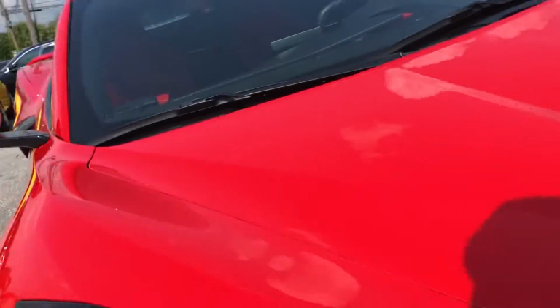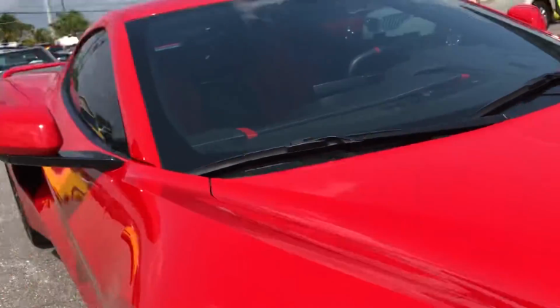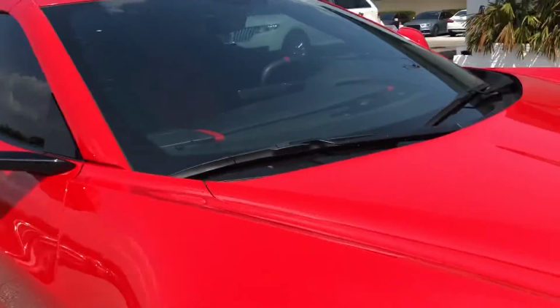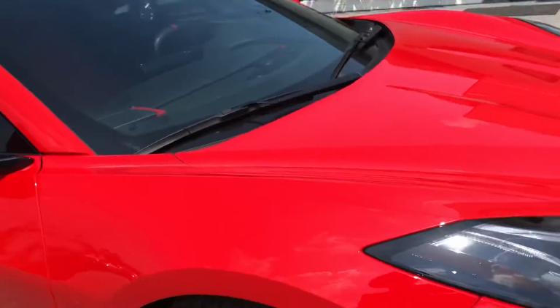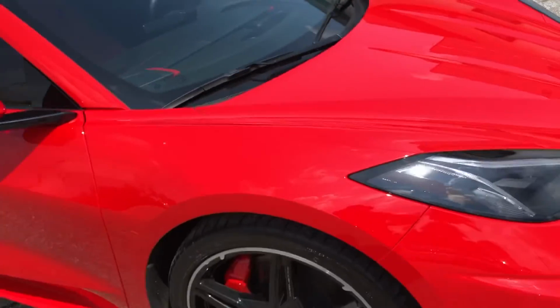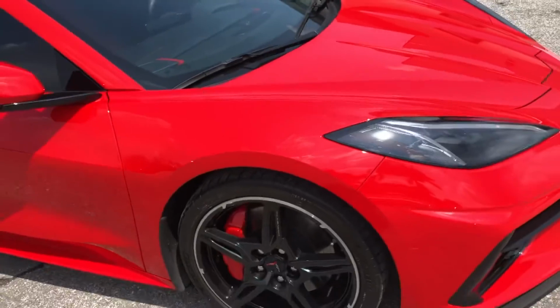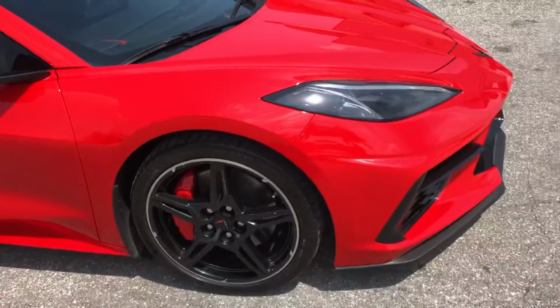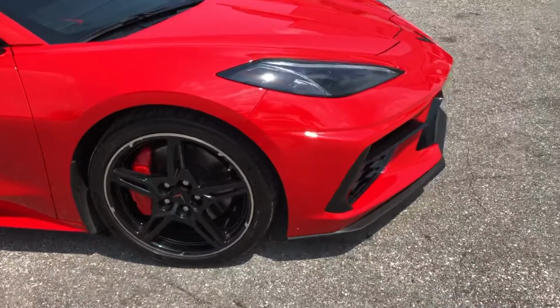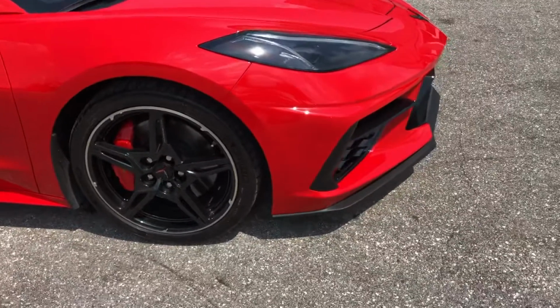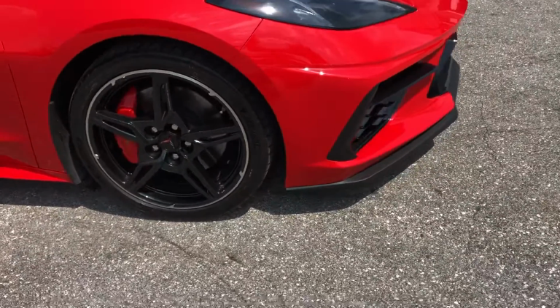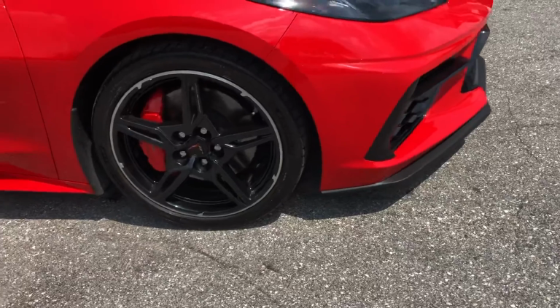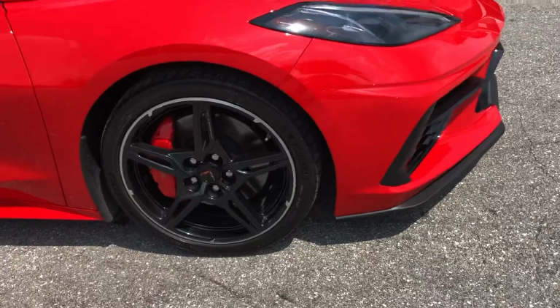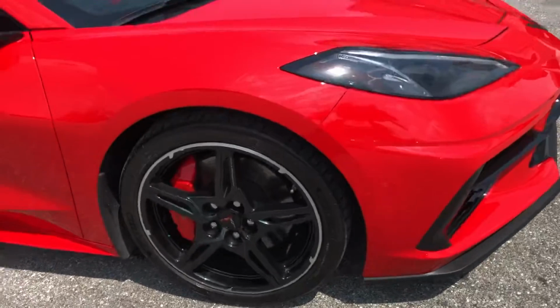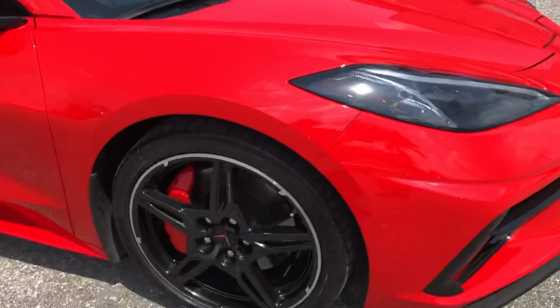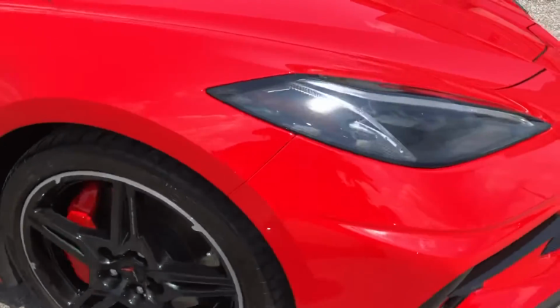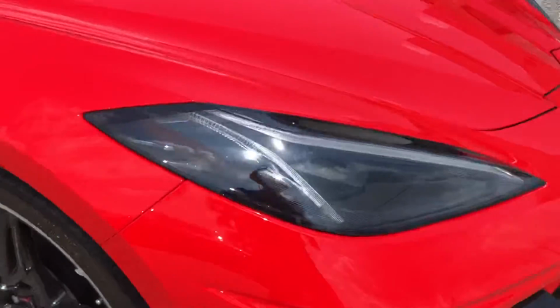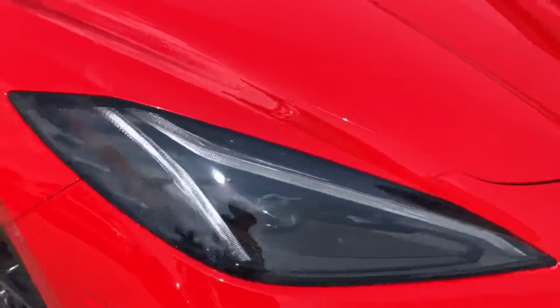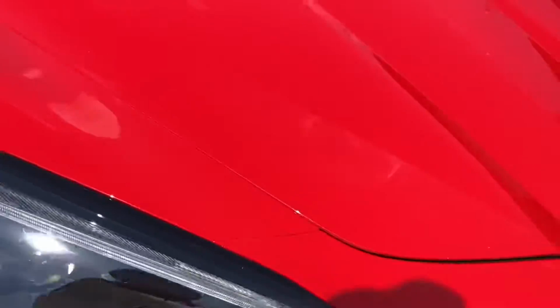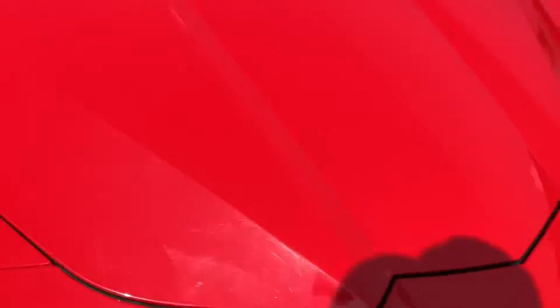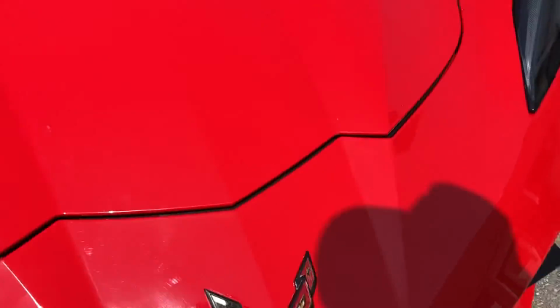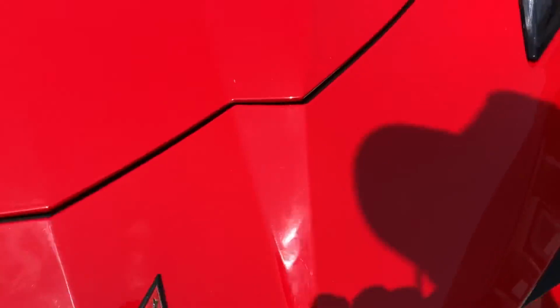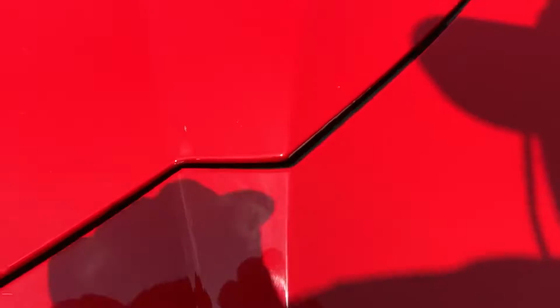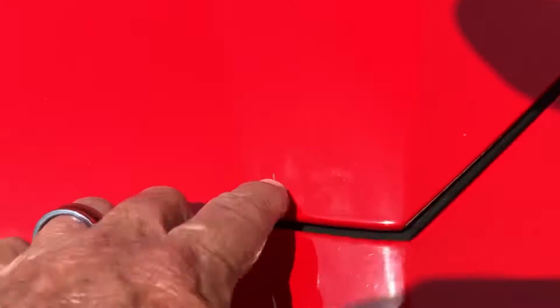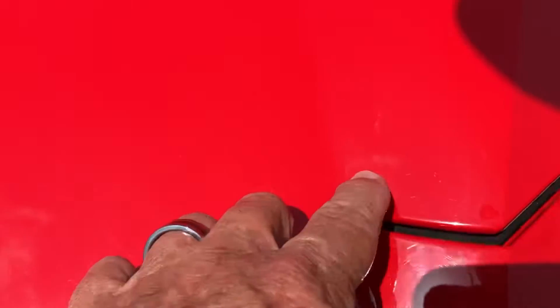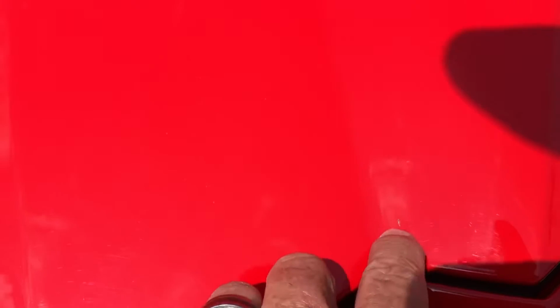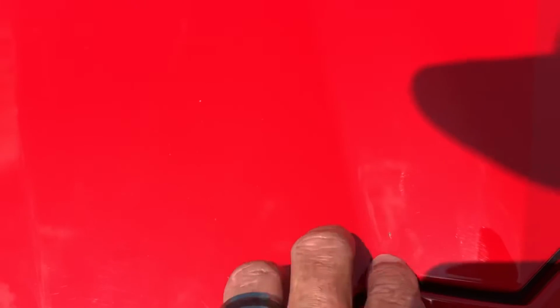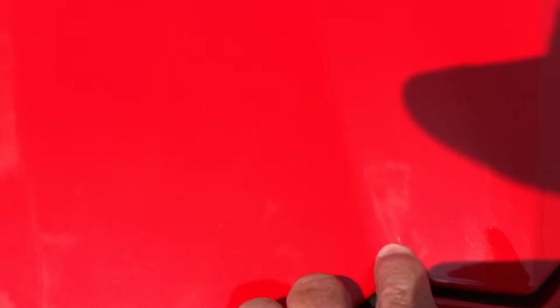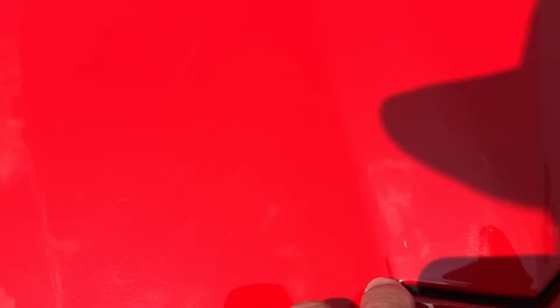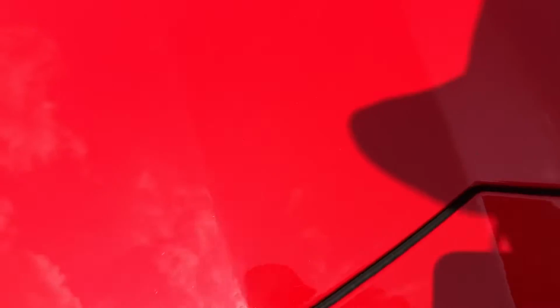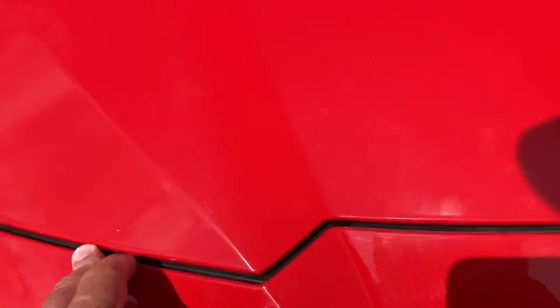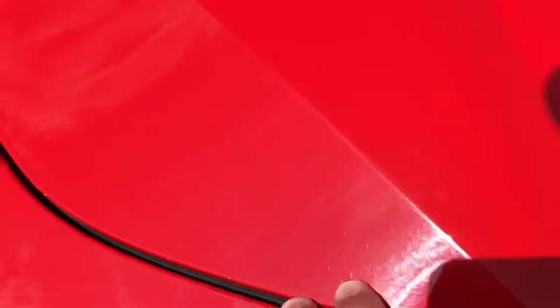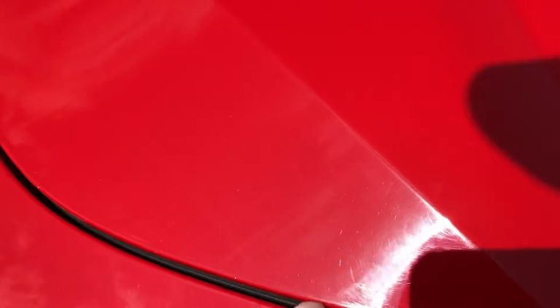Making our way around now to the passenger side front quarter panel. I might have saw something — got a little chip right here on the frunk, on the hood of the frunk. Another one right here as well.